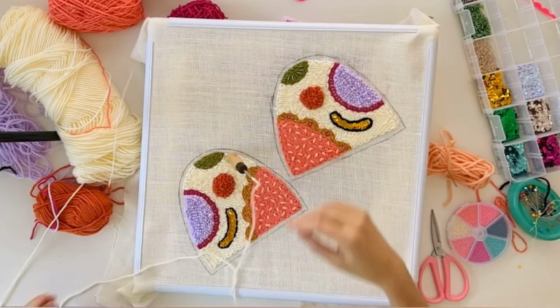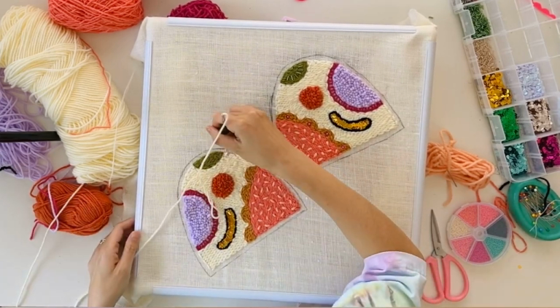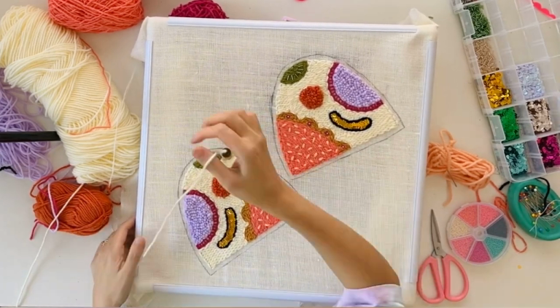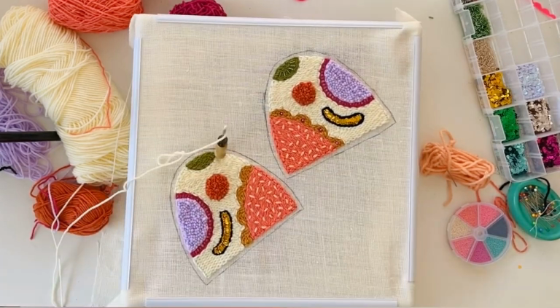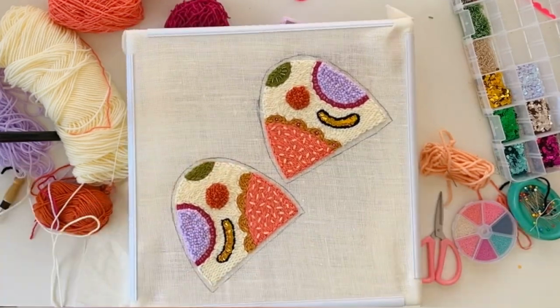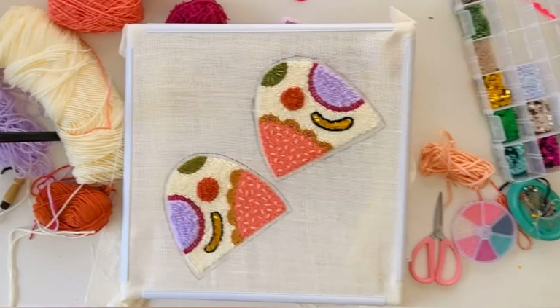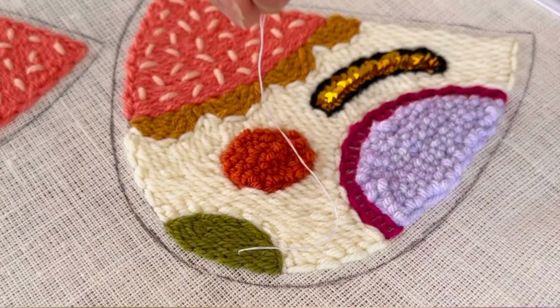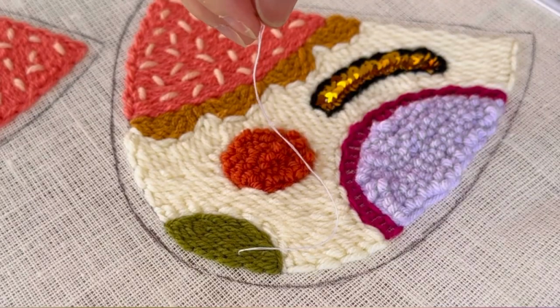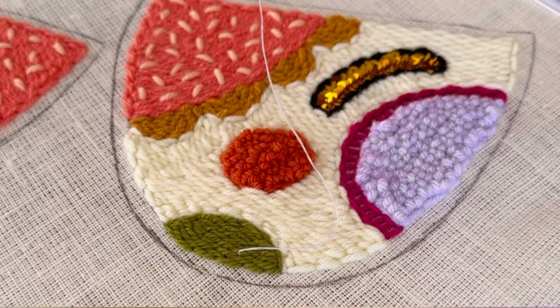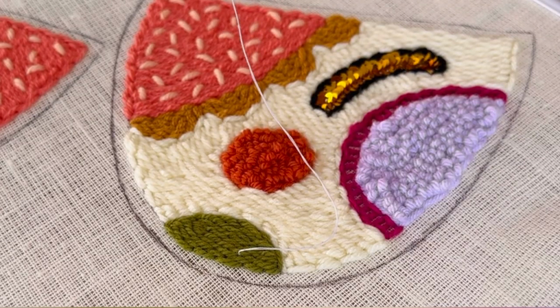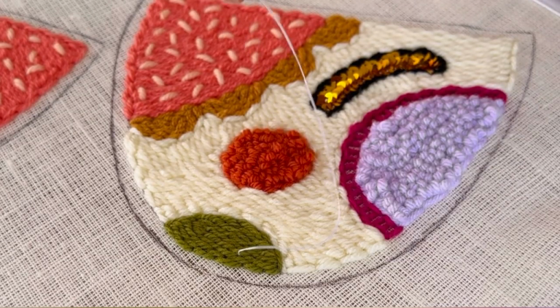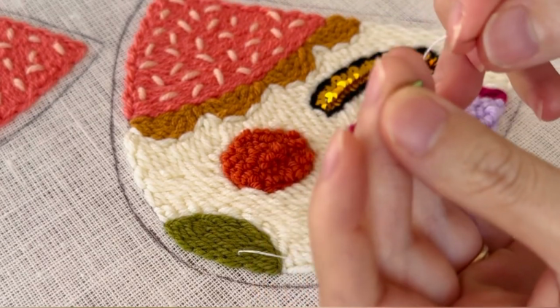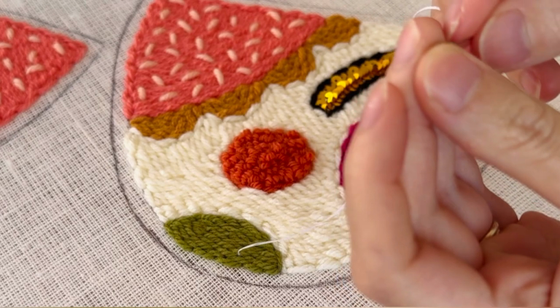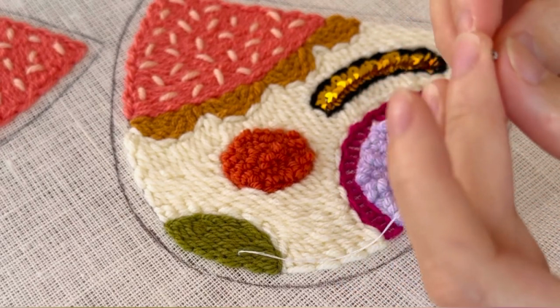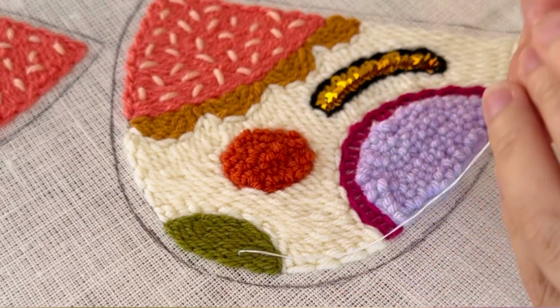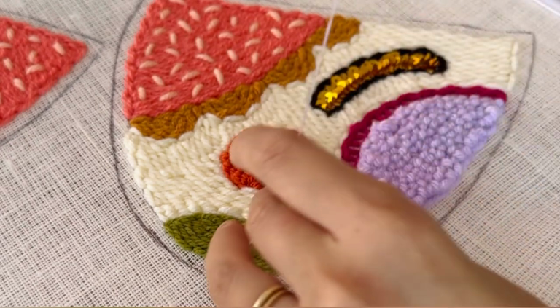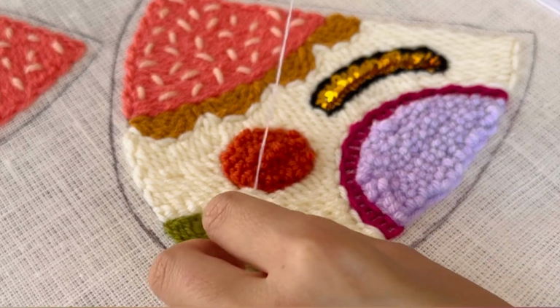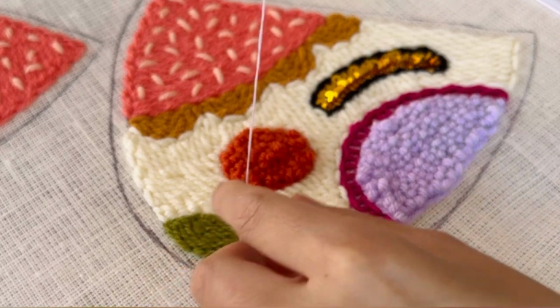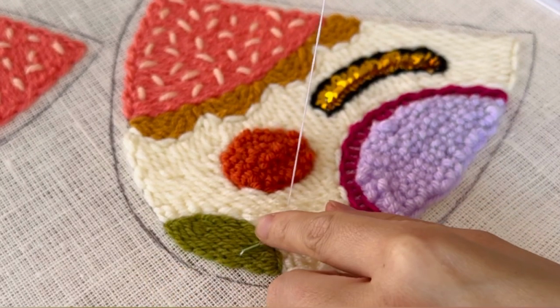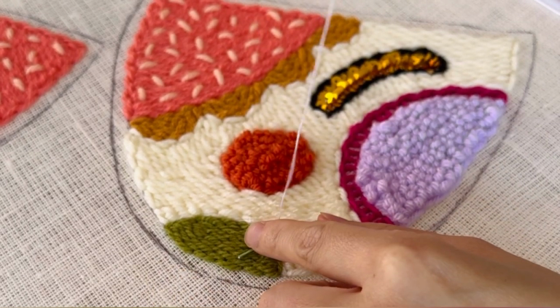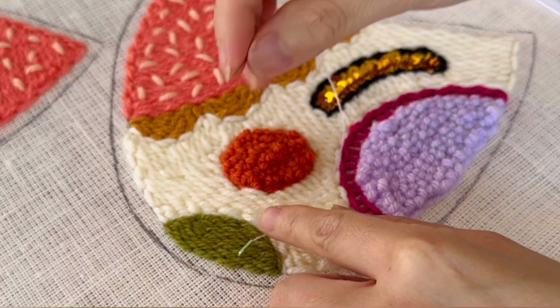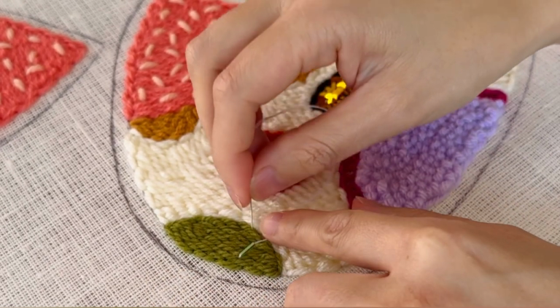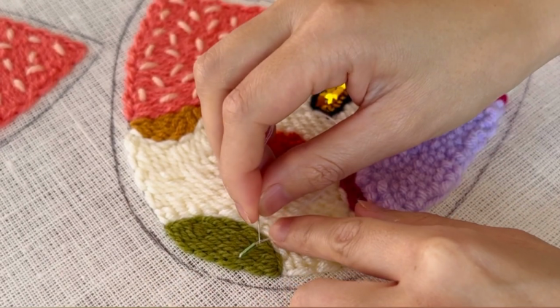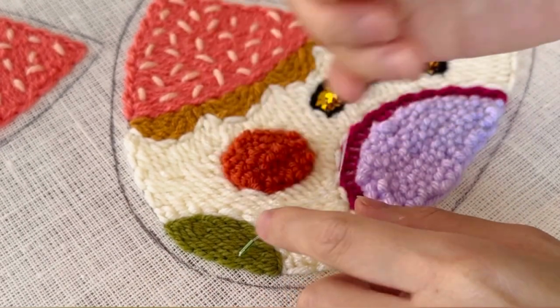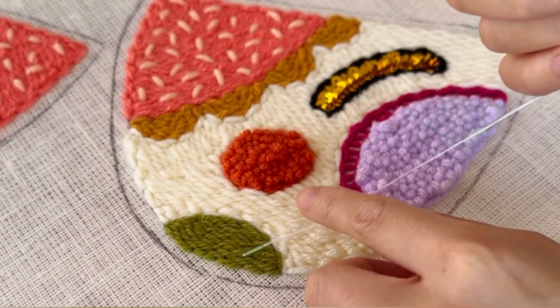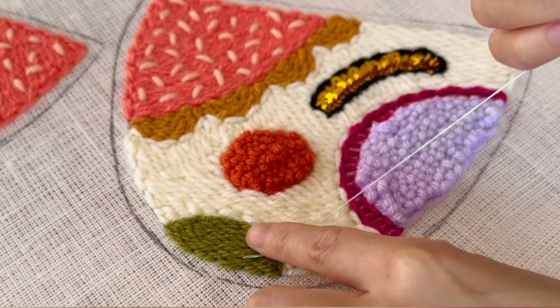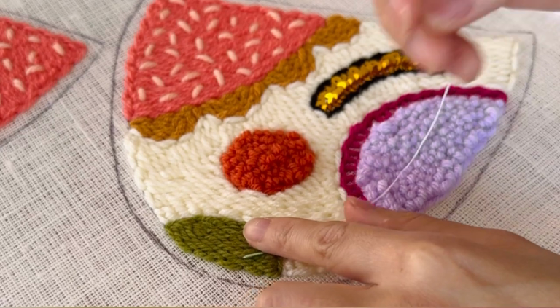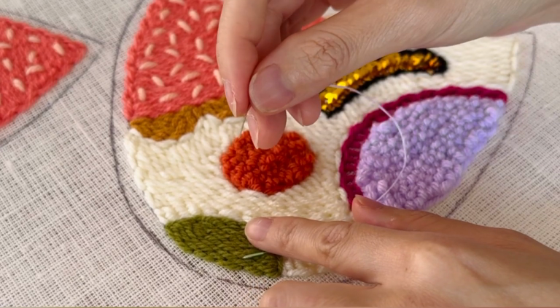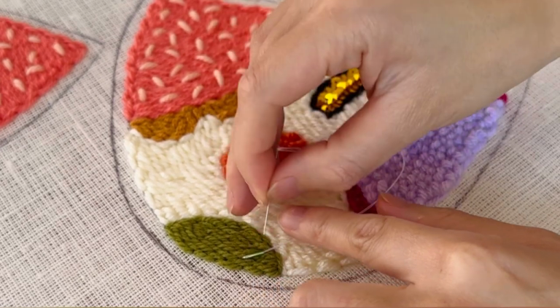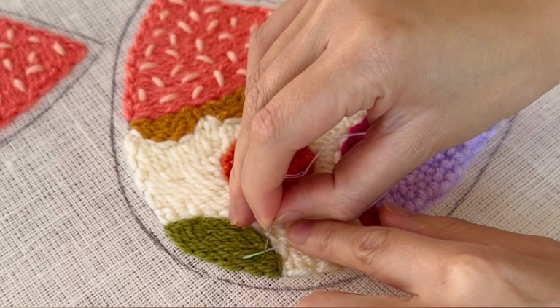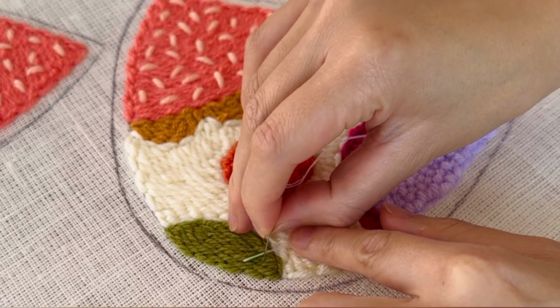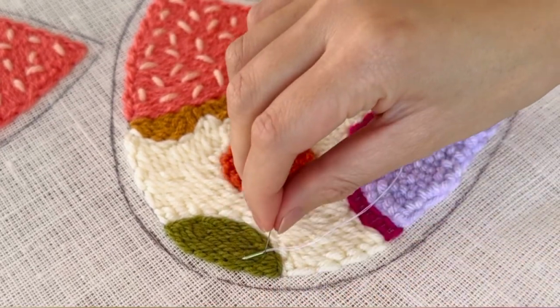I decided to add some beads on top. You don't need to do this if you don't wish to add beads, but I feel like it elevates the design and gives it an extra bling.